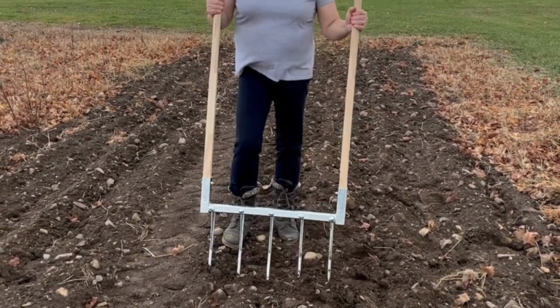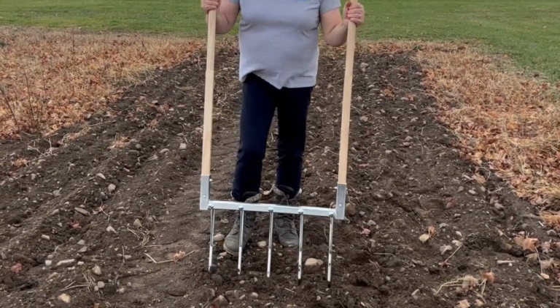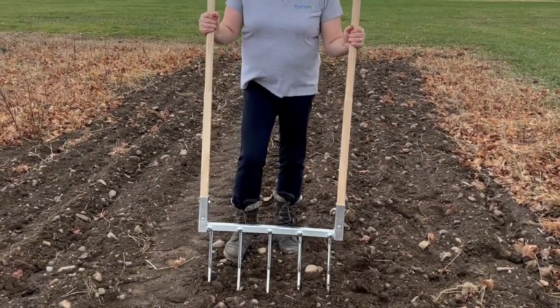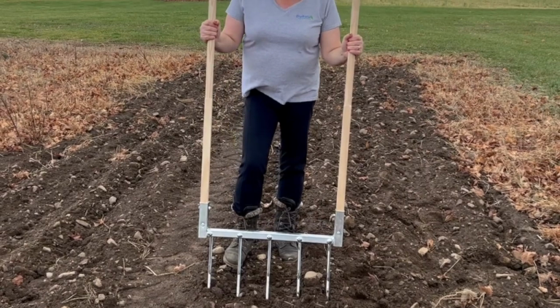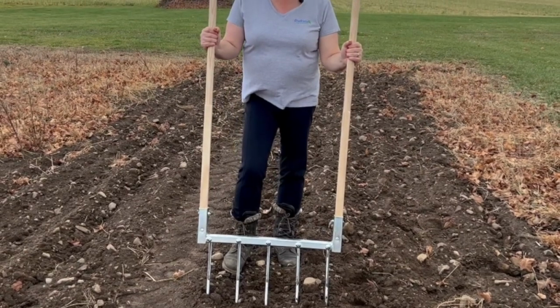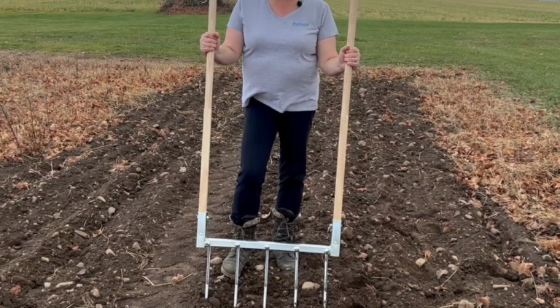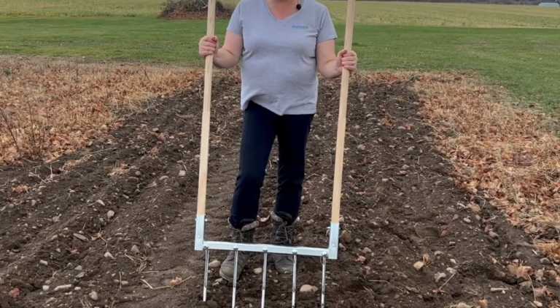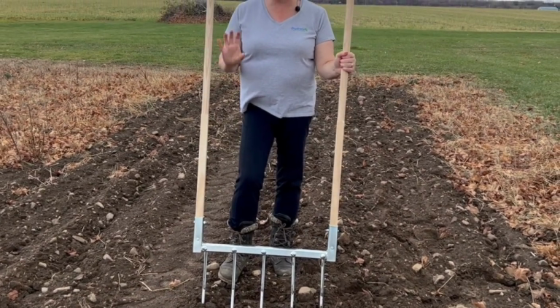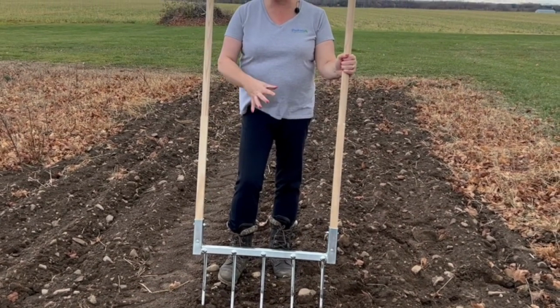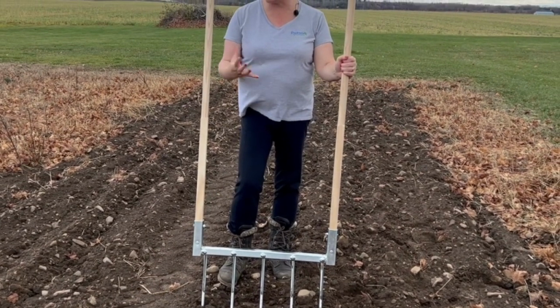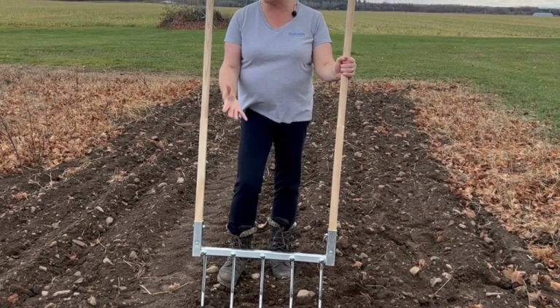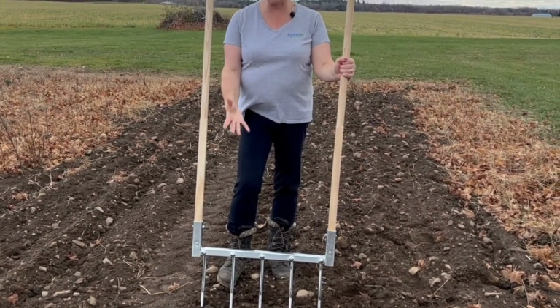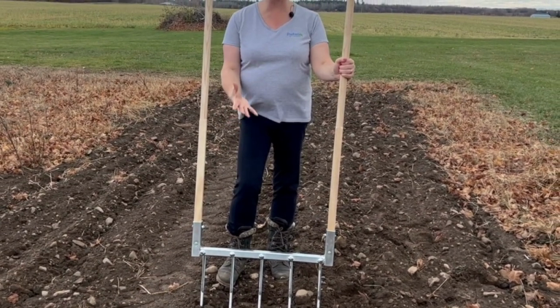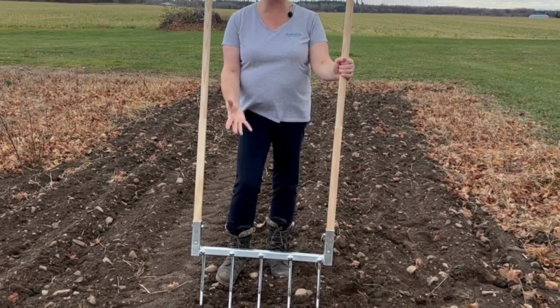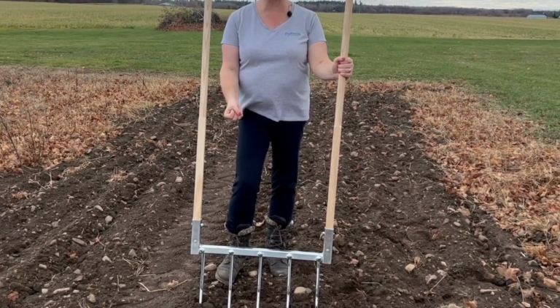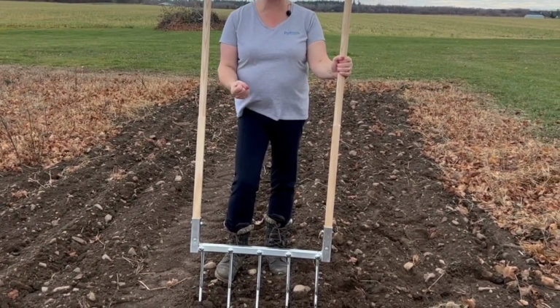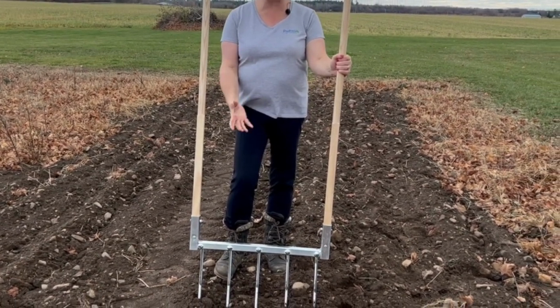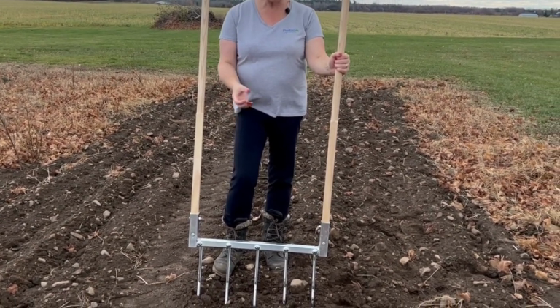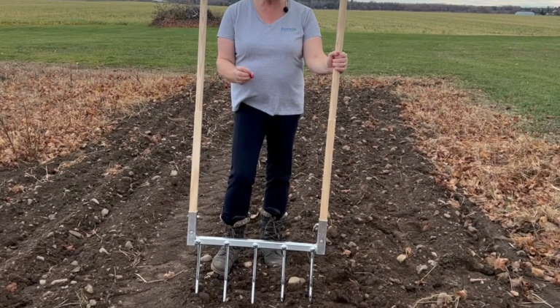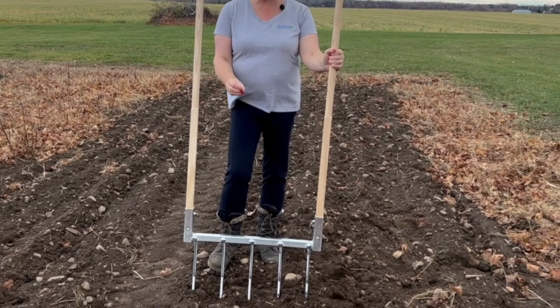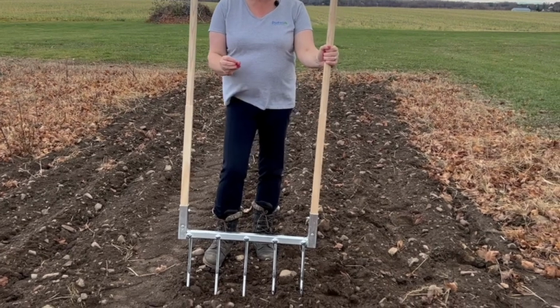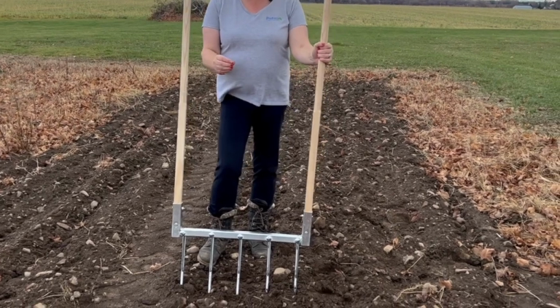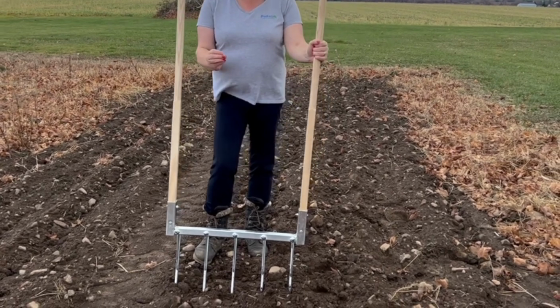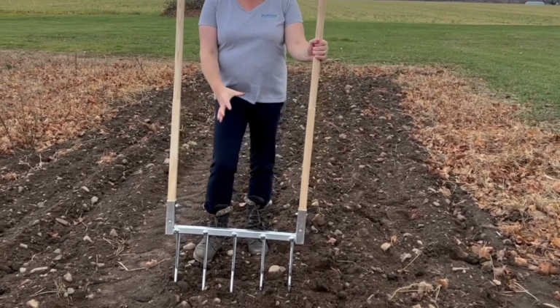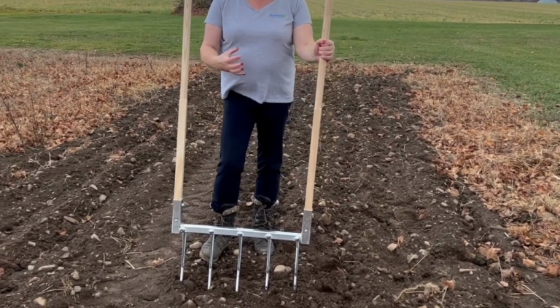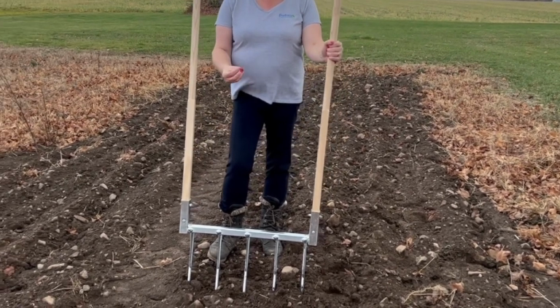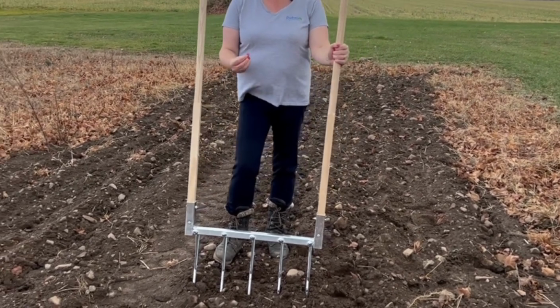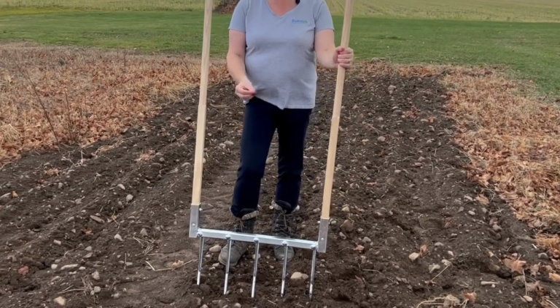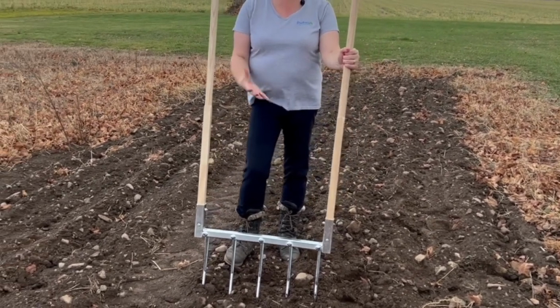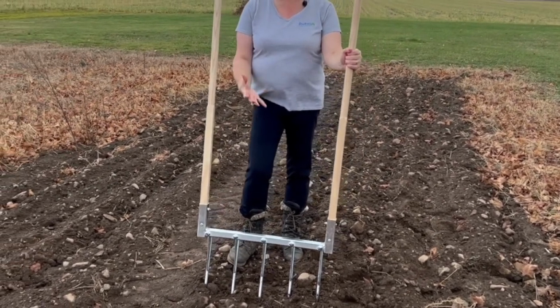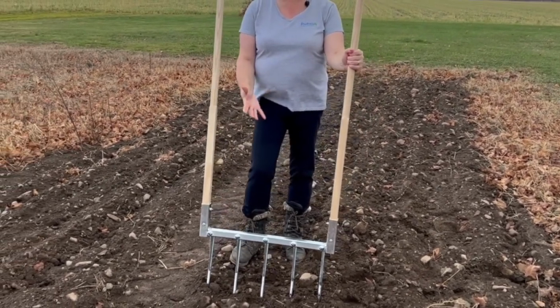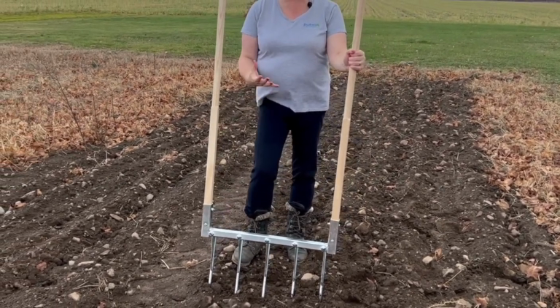The goal to use the broad fork is to keep the organics in the soil and make sure that everything will be good for our crop.